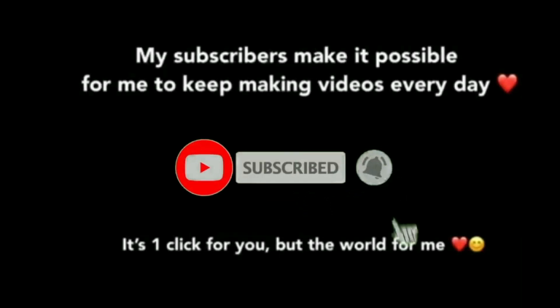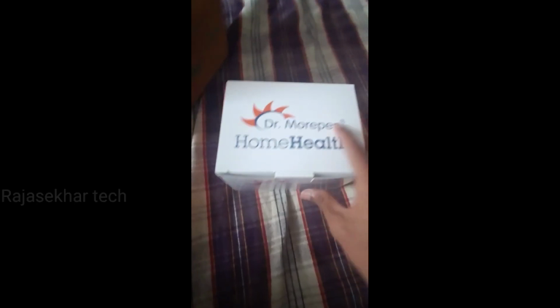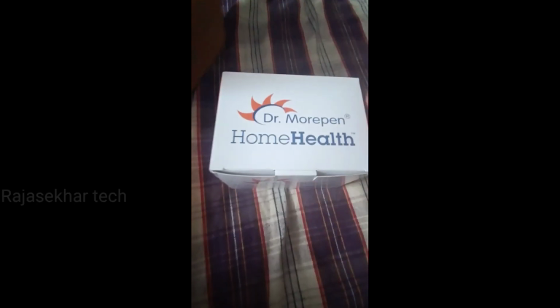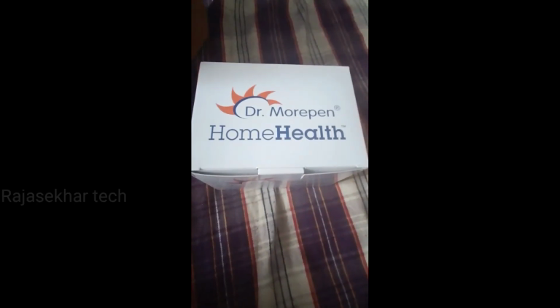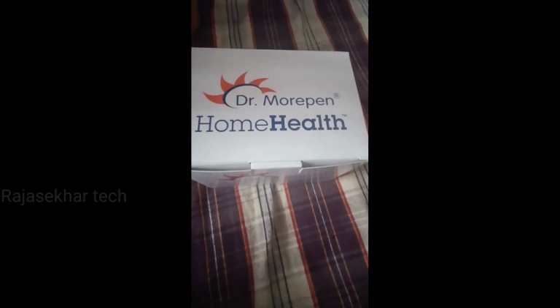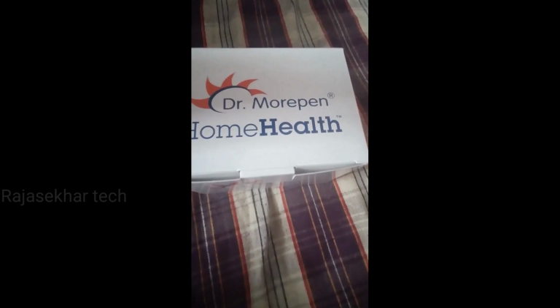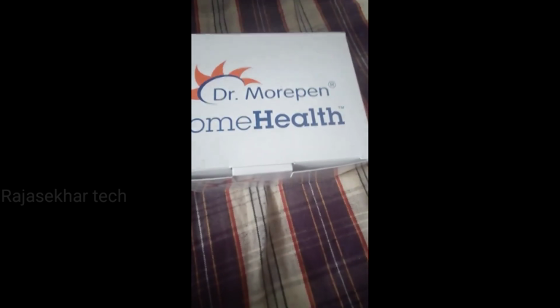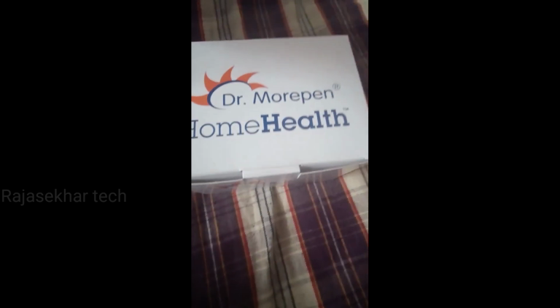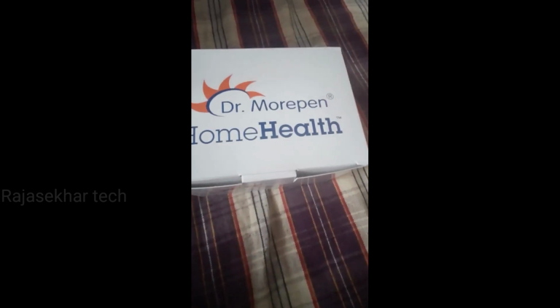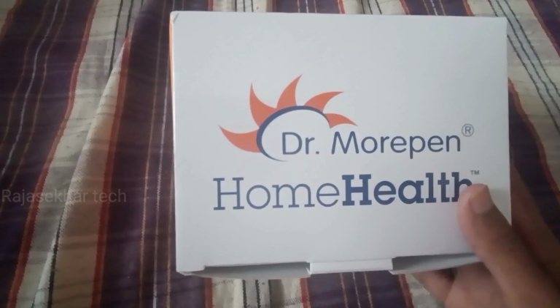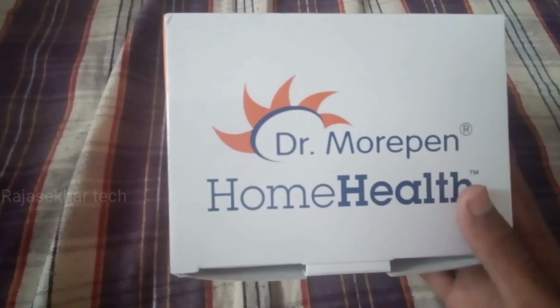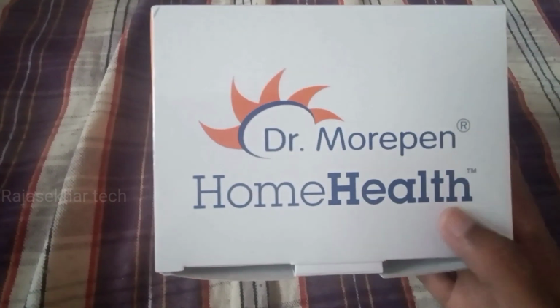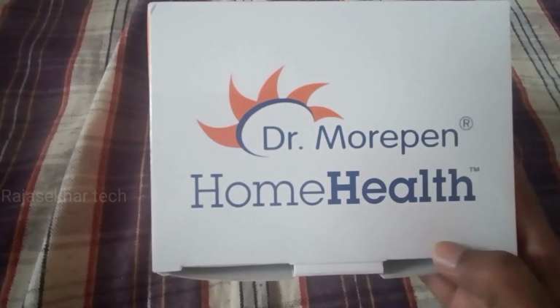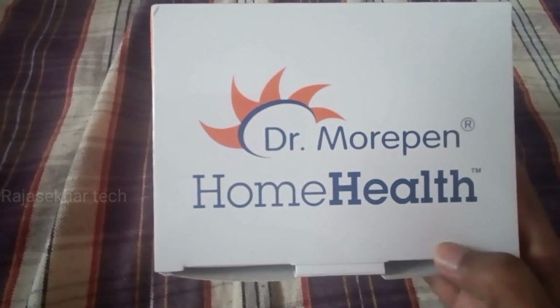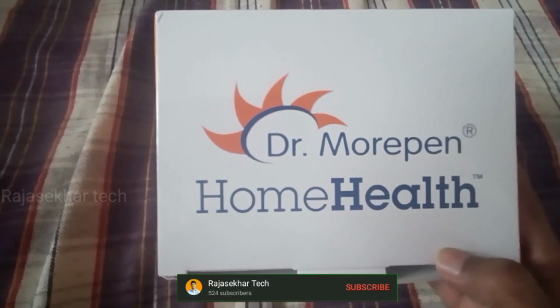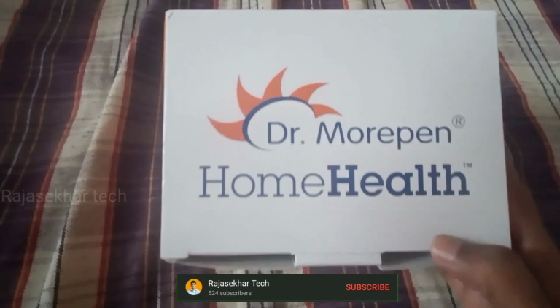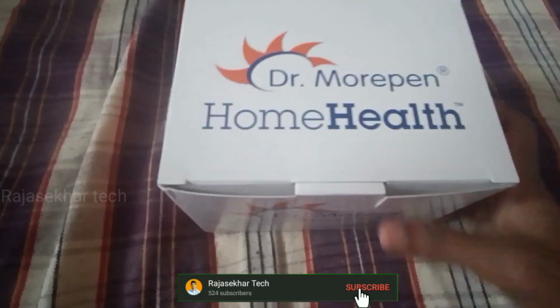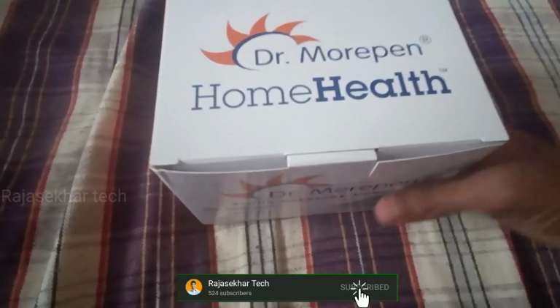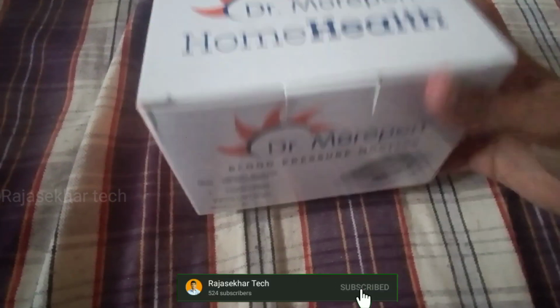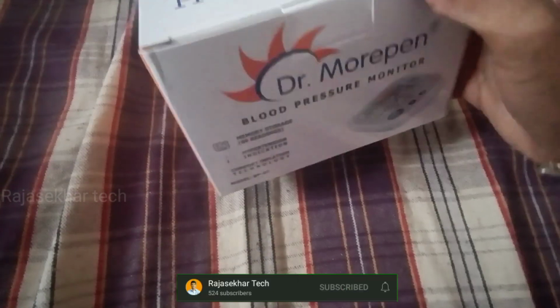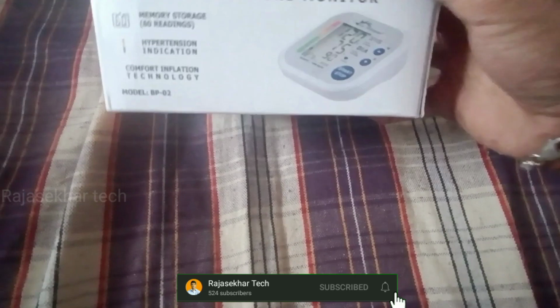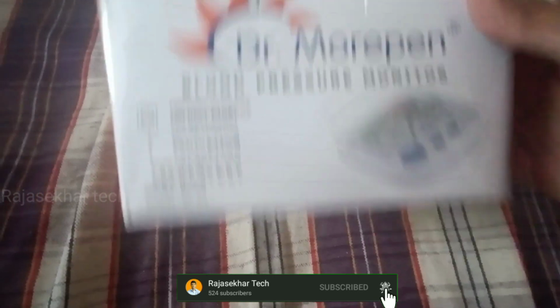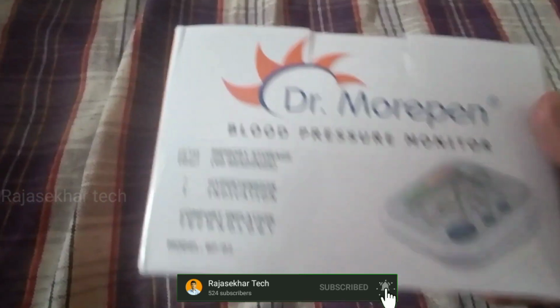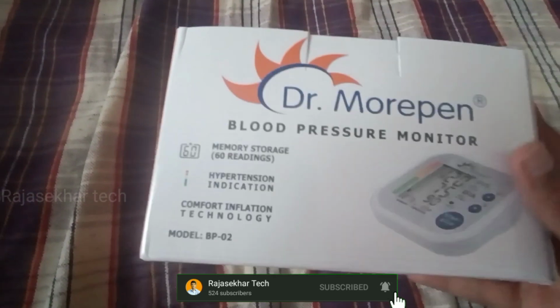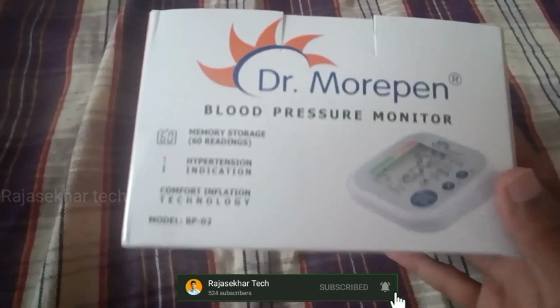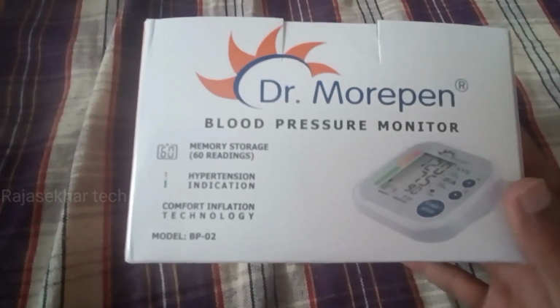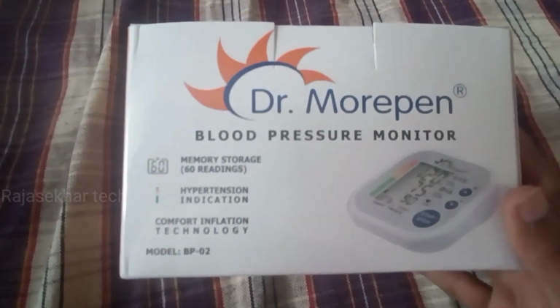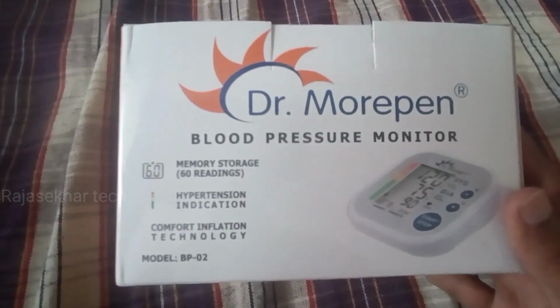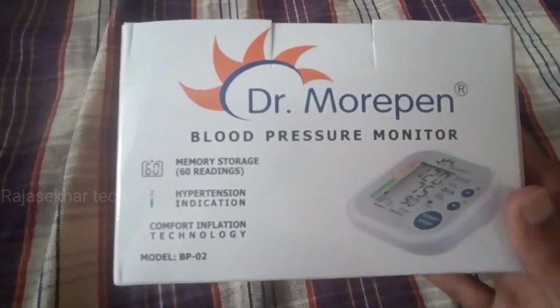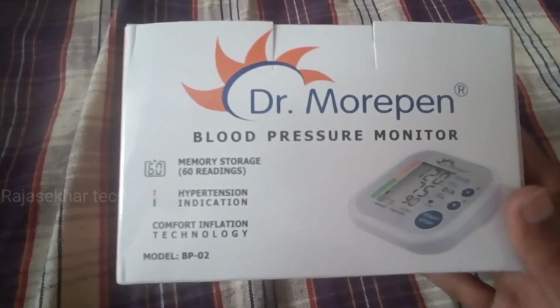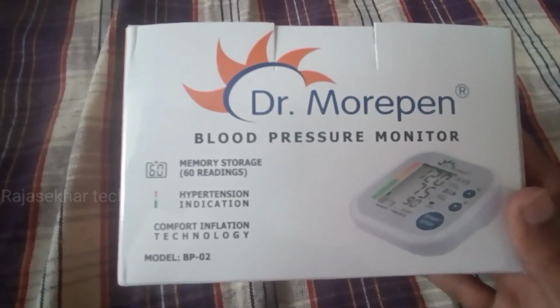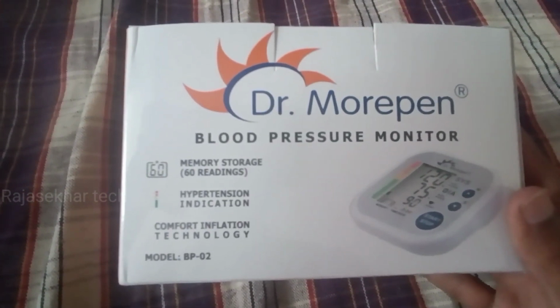Hi friends, I am a musician and in this video I am going to unbox a BP monitor. This is the Dr. Morfin Blood Pressure Monitor. It also has memory storage.